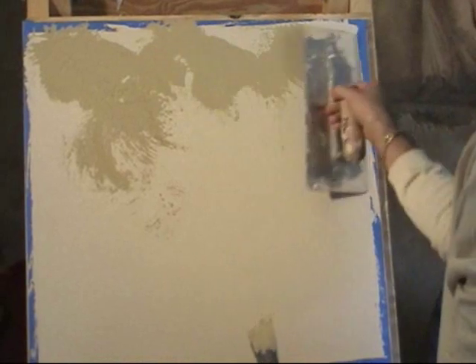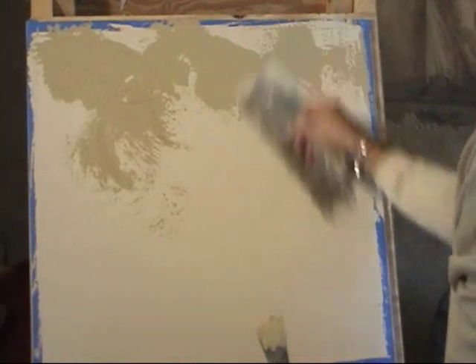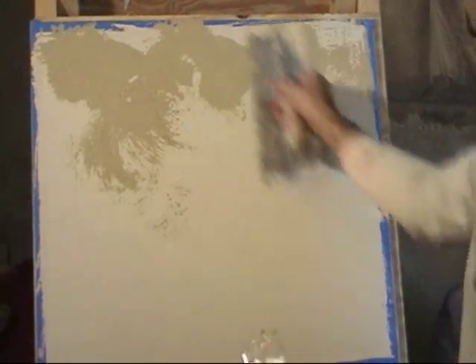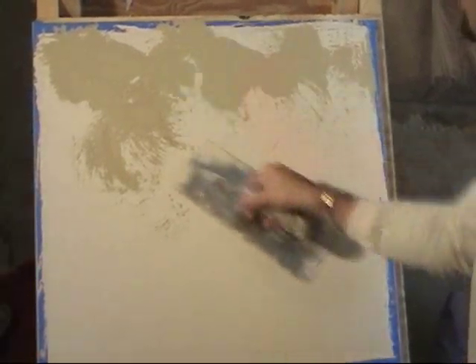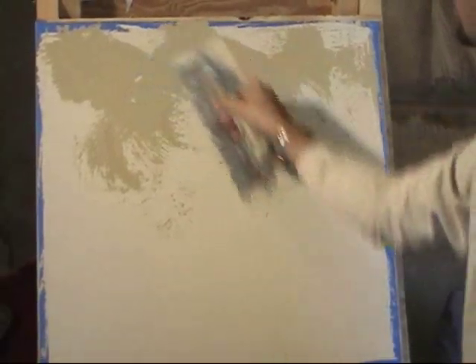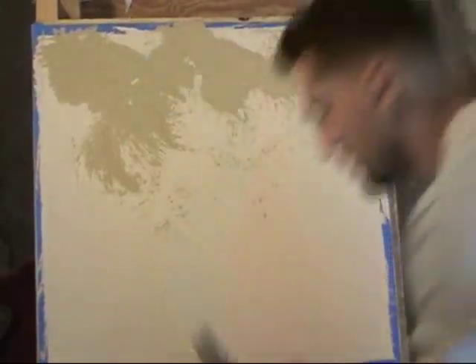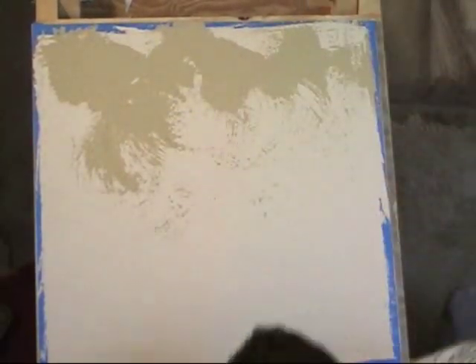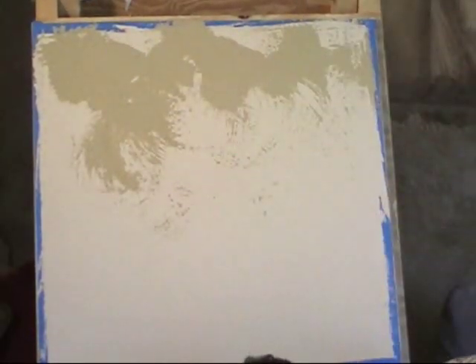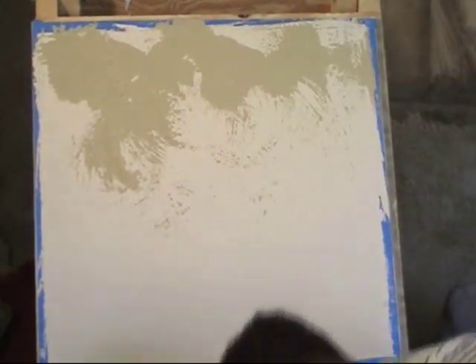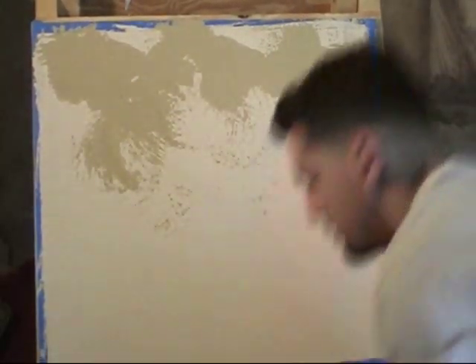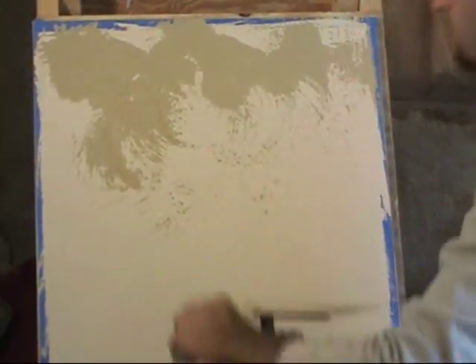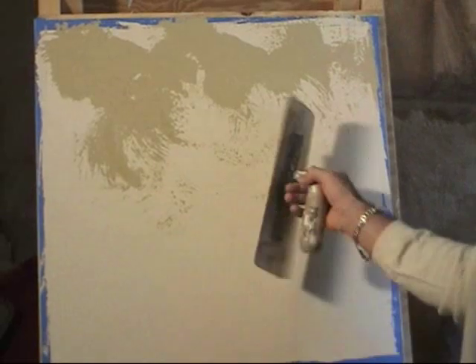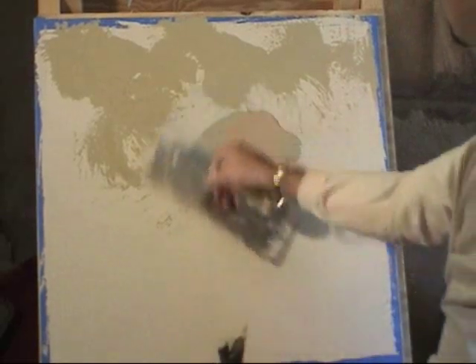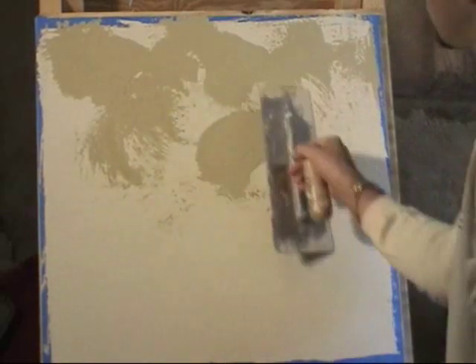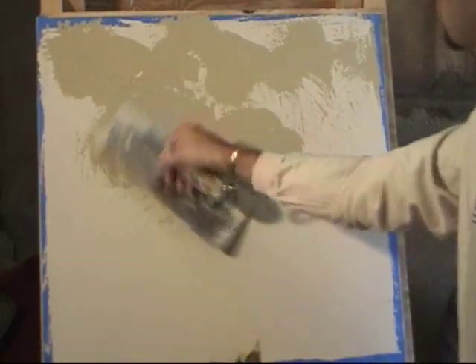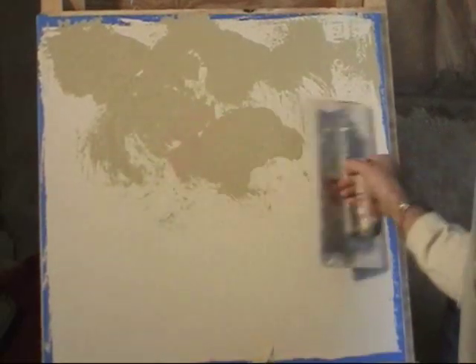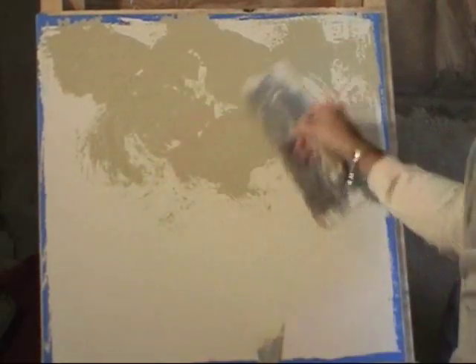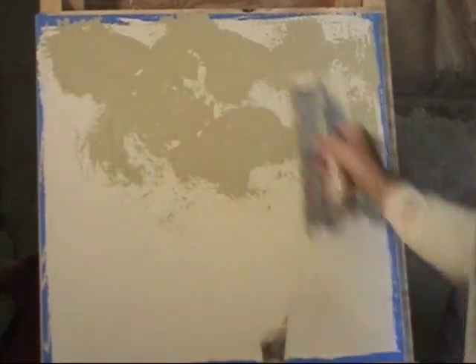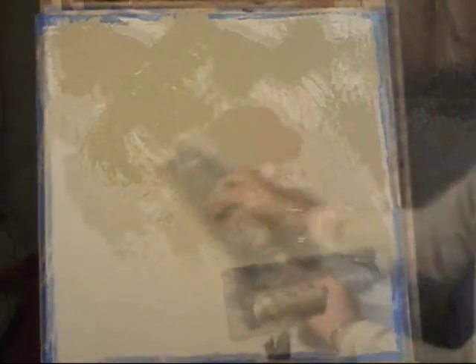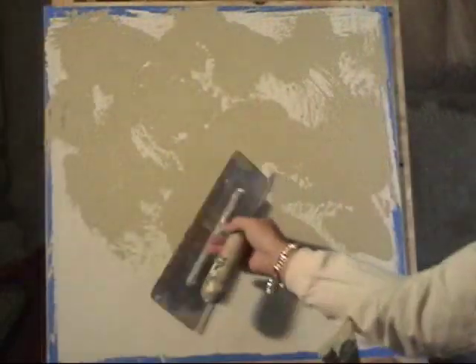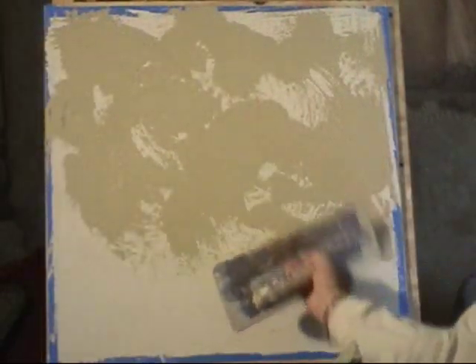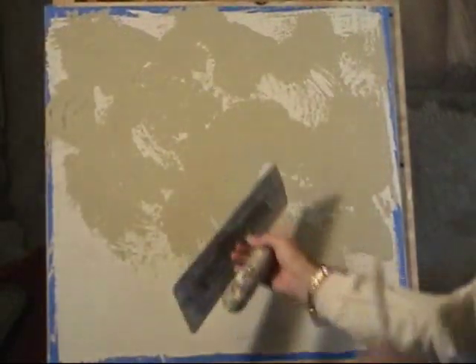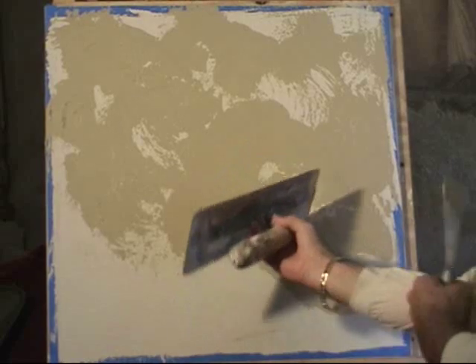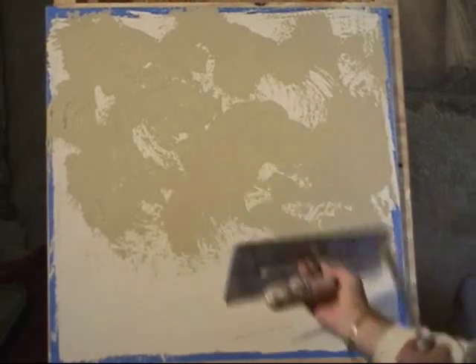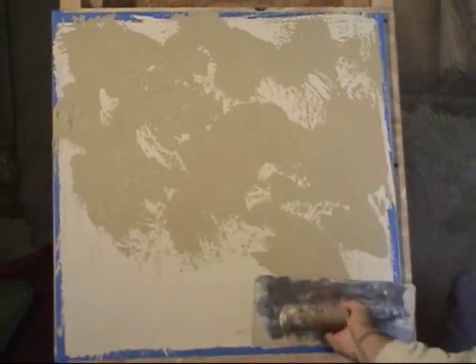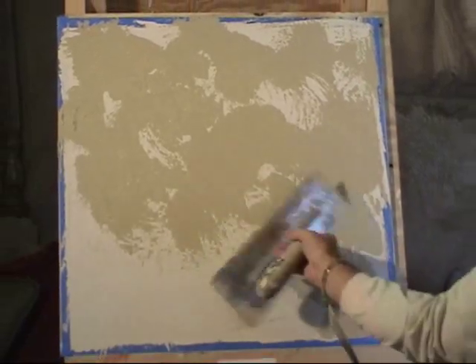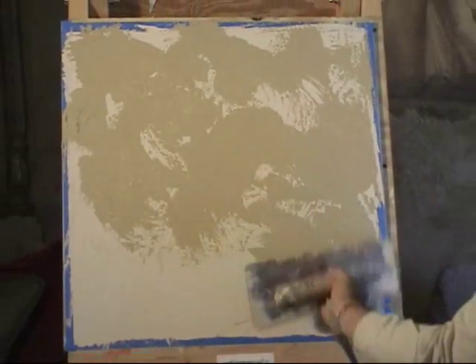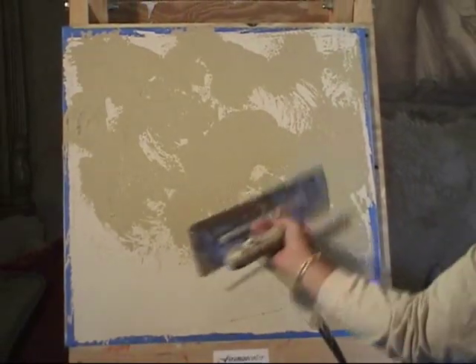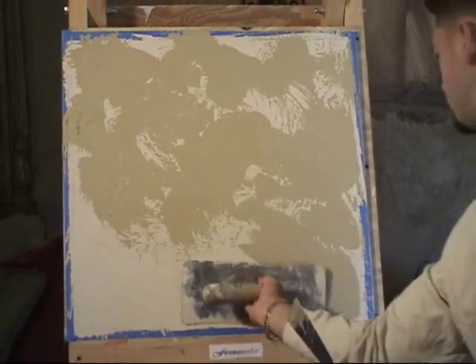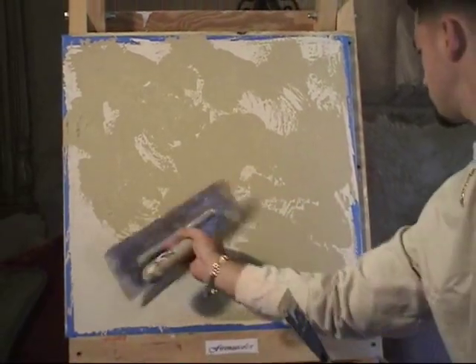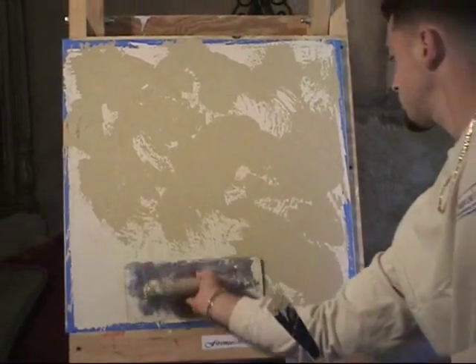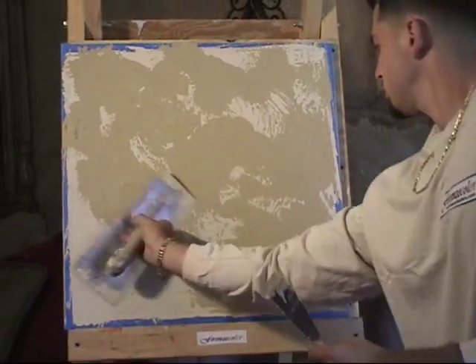The base coat has already been applied and it has been allowed to dry. Giancarlo comes back and applies his second coat using this skipped trowel technique.